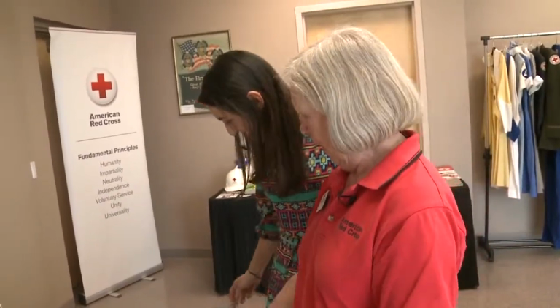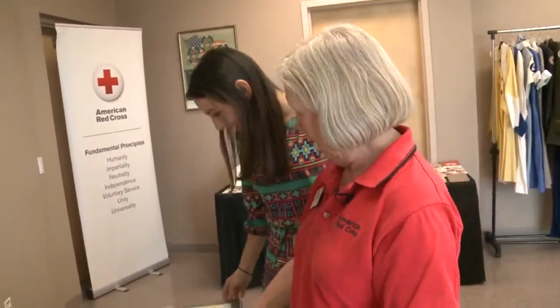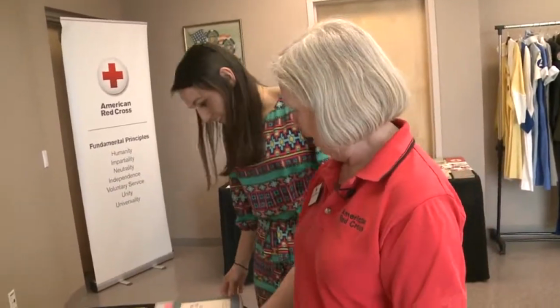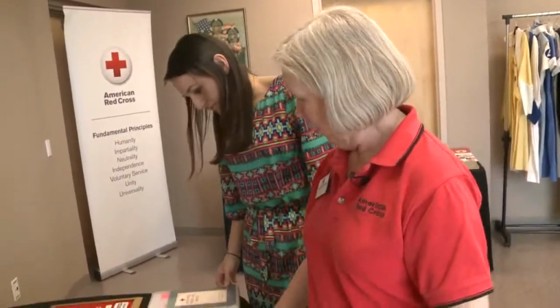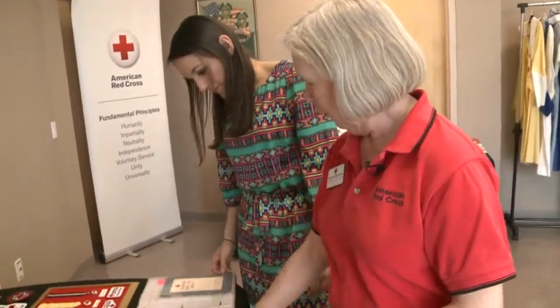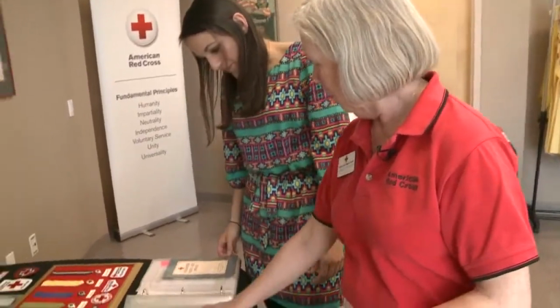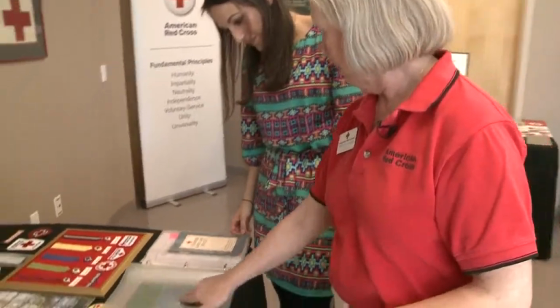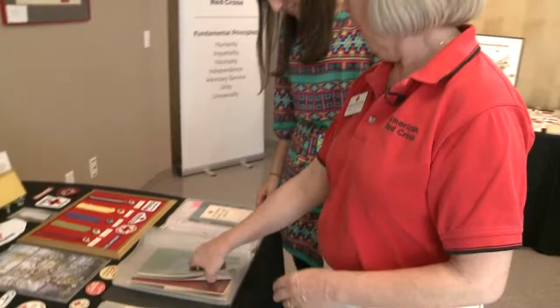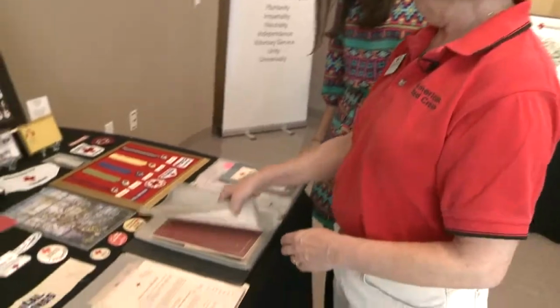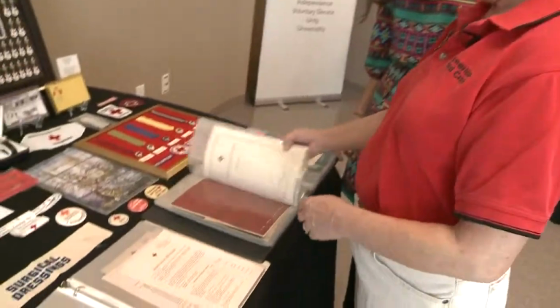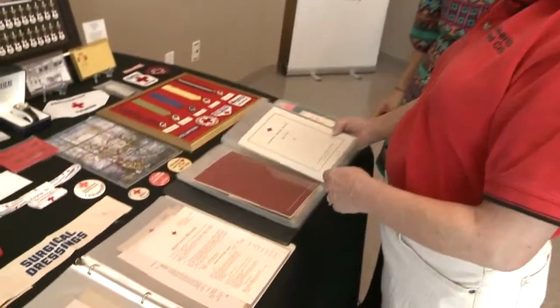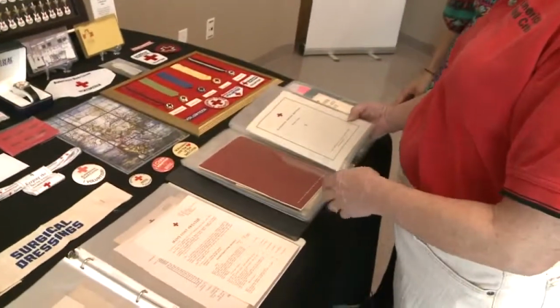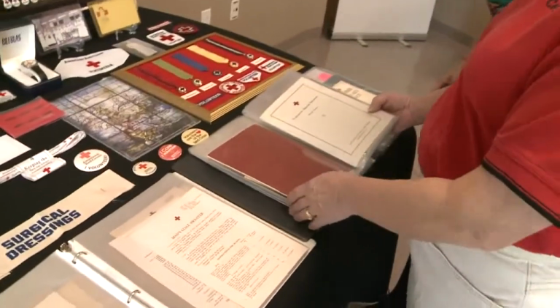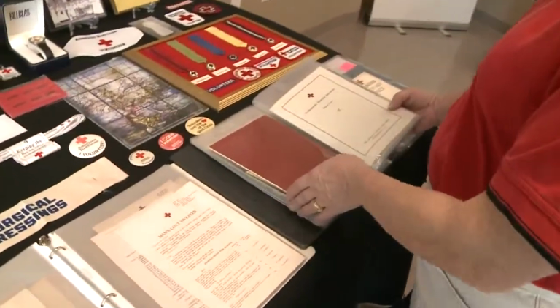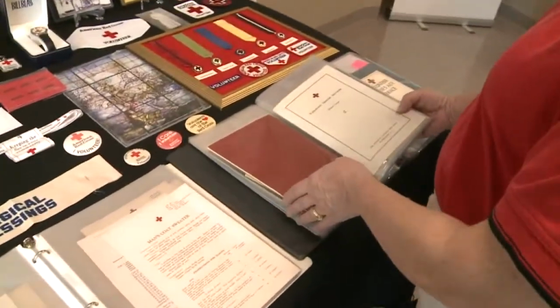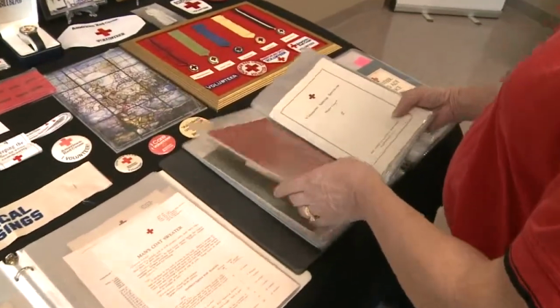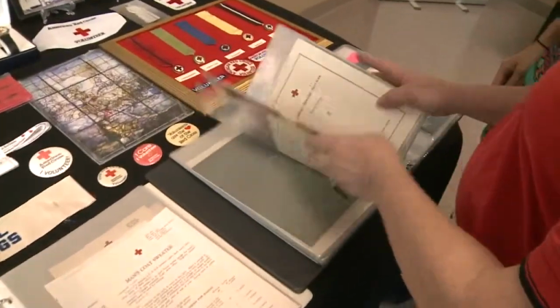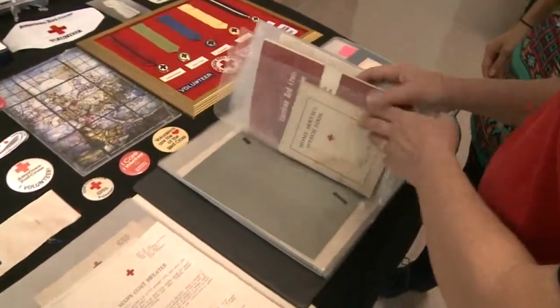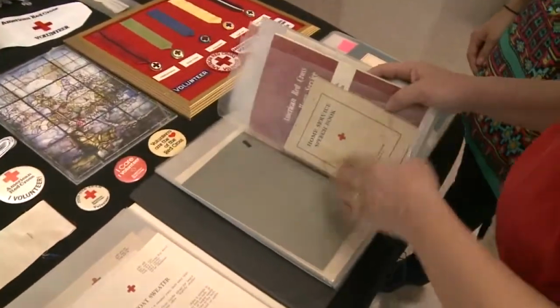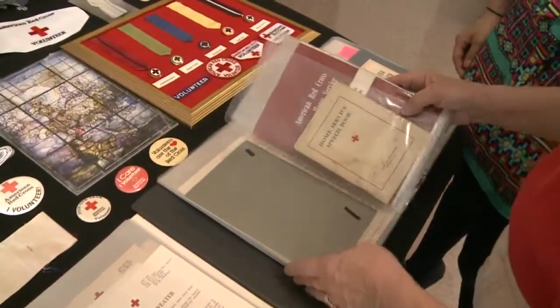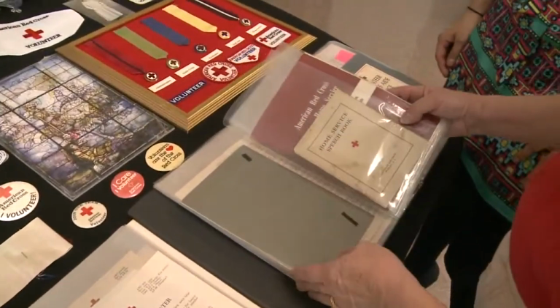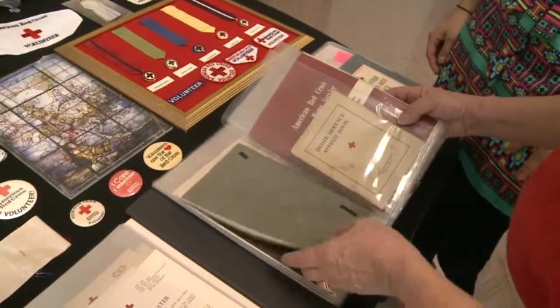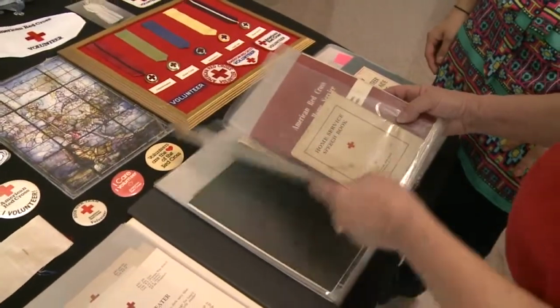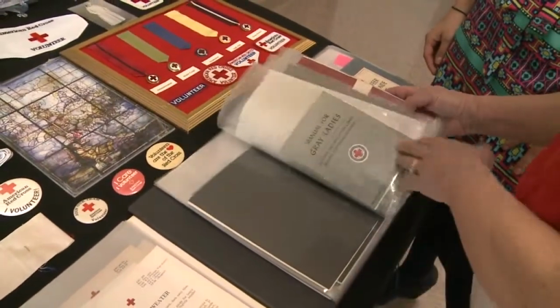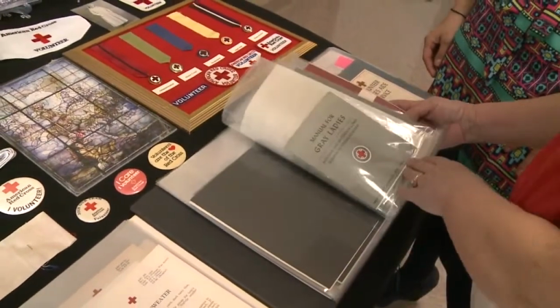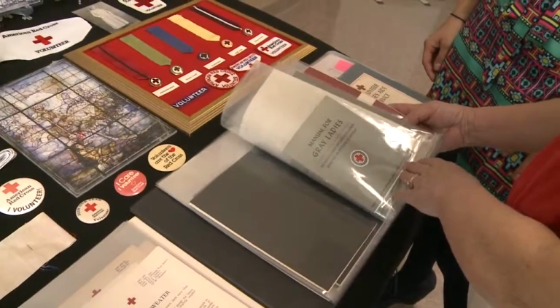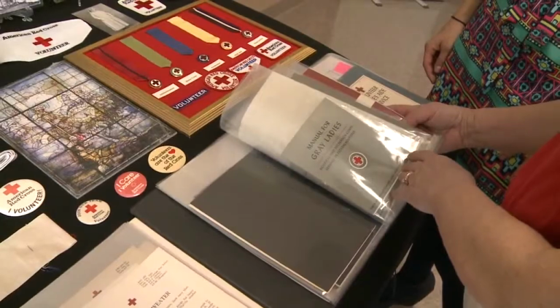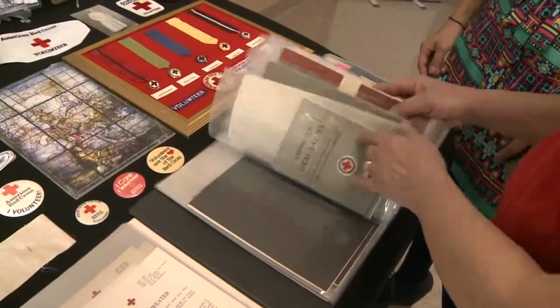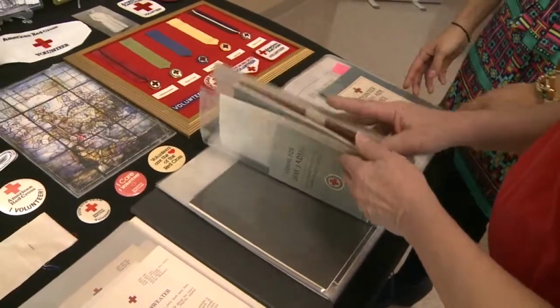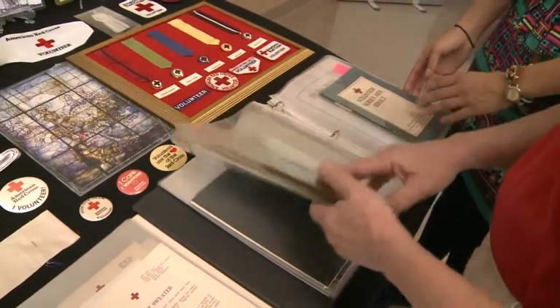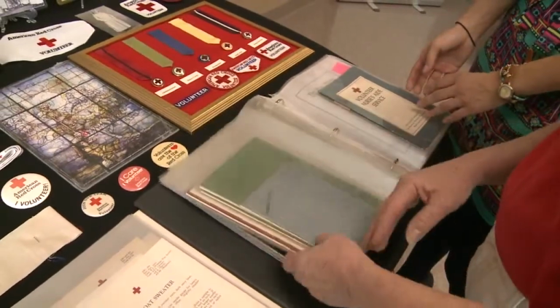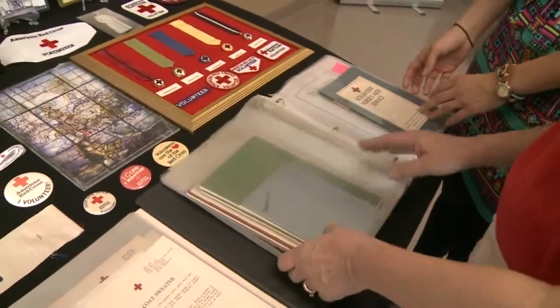These are booklets on the various volunteer services: motor corps, nurses aid, home service, and gray lady service.